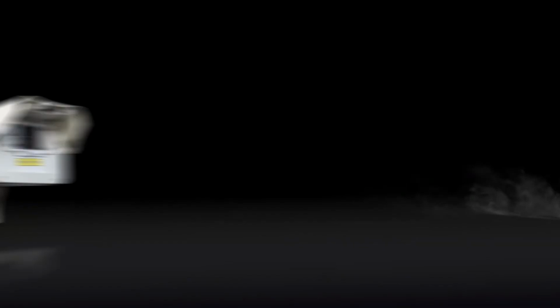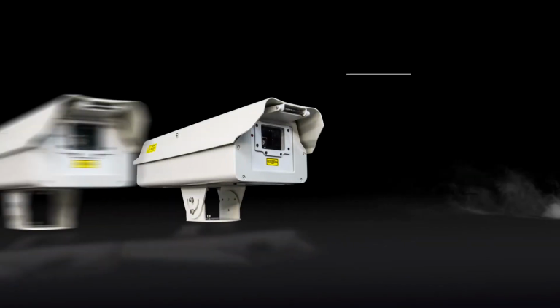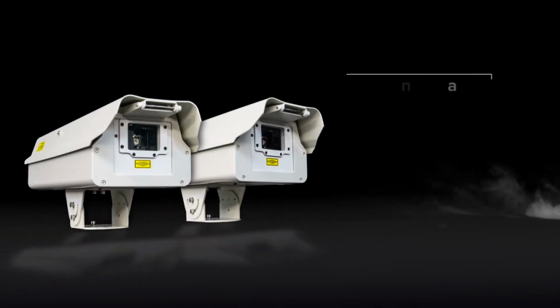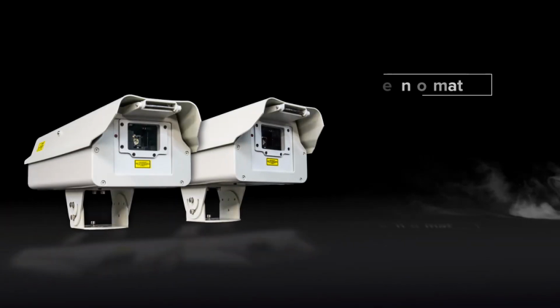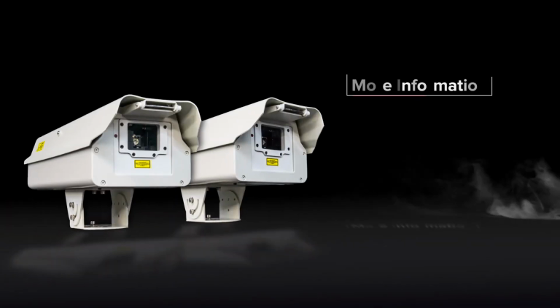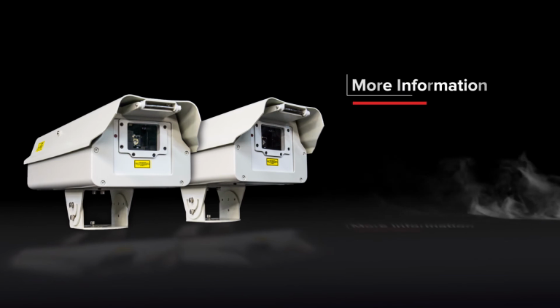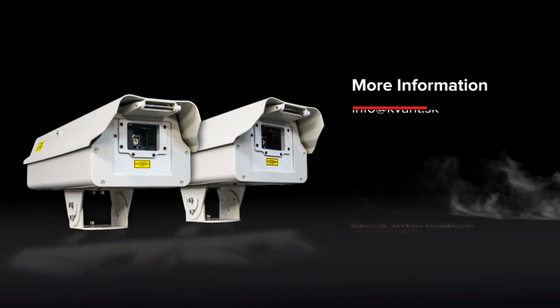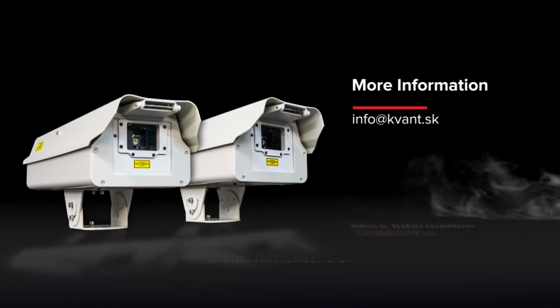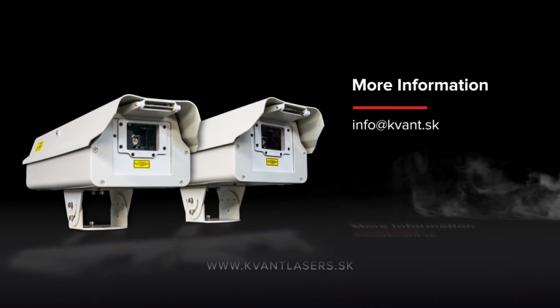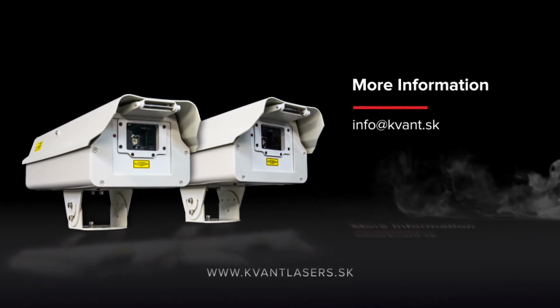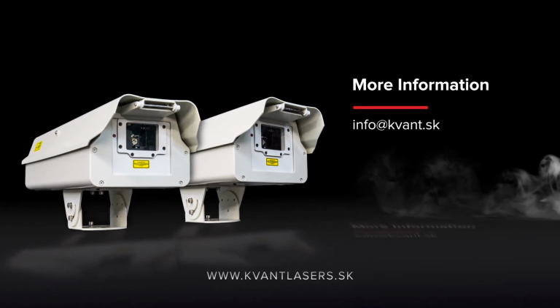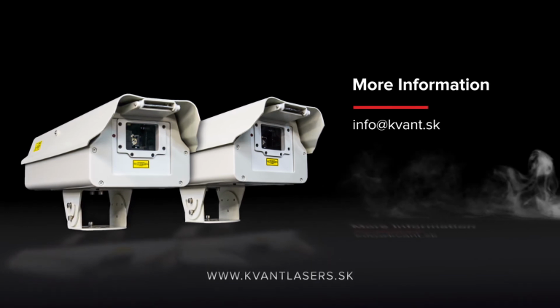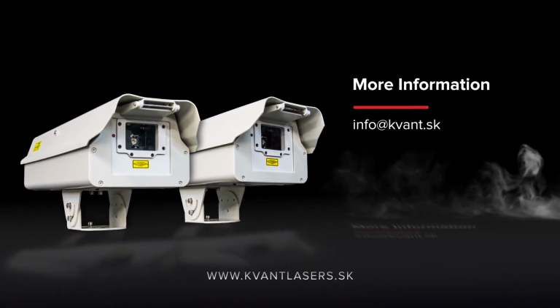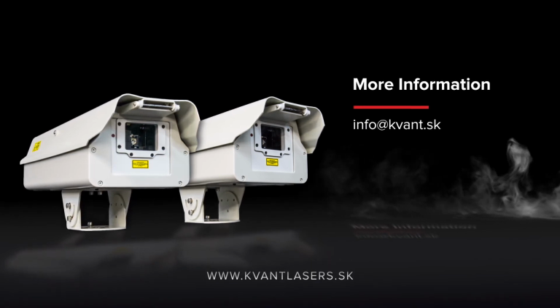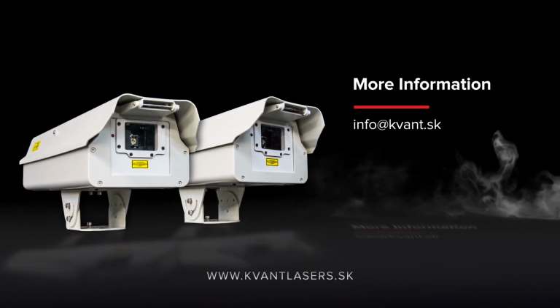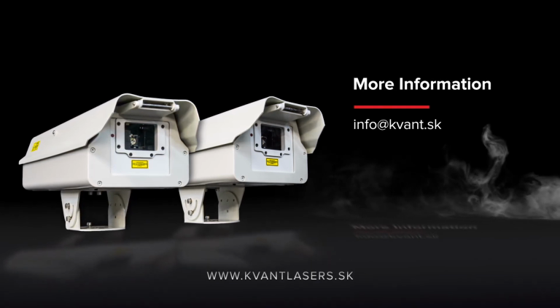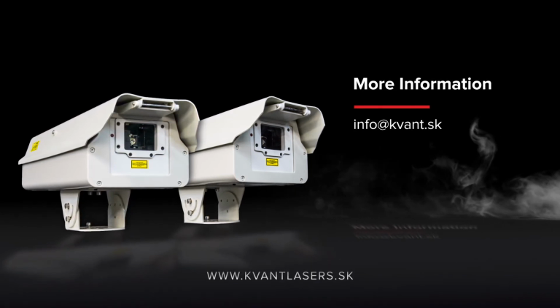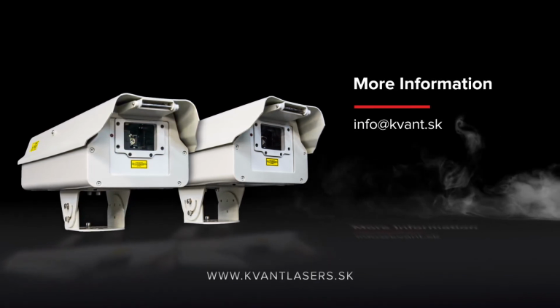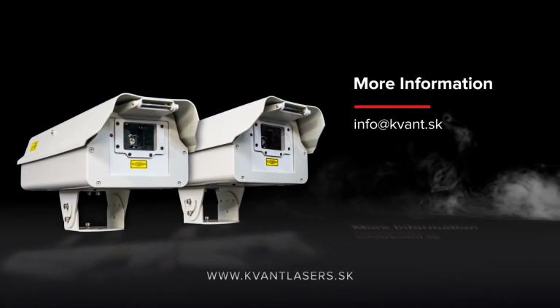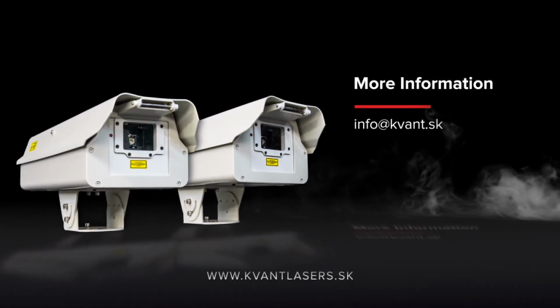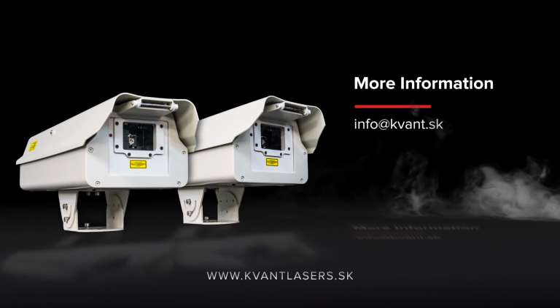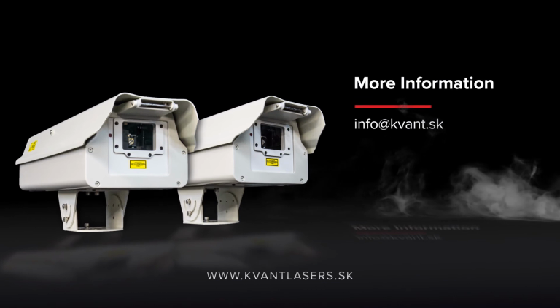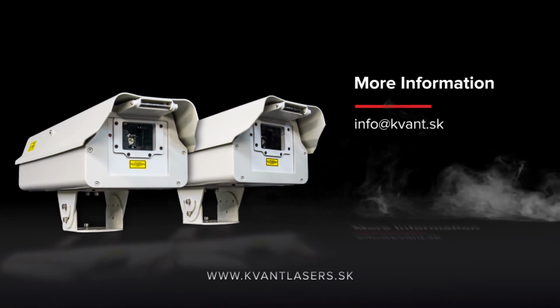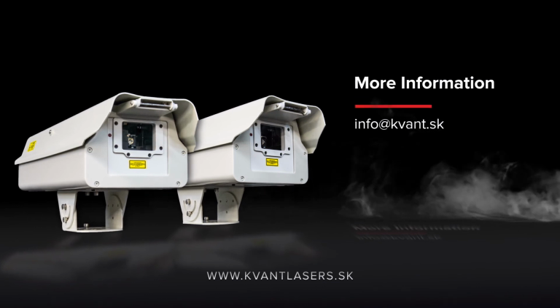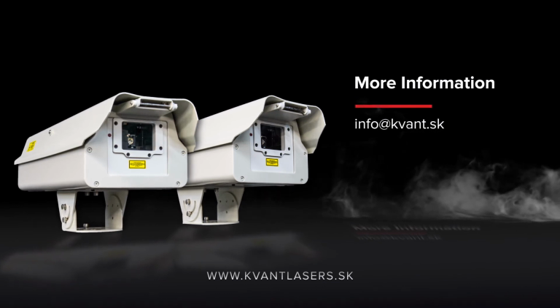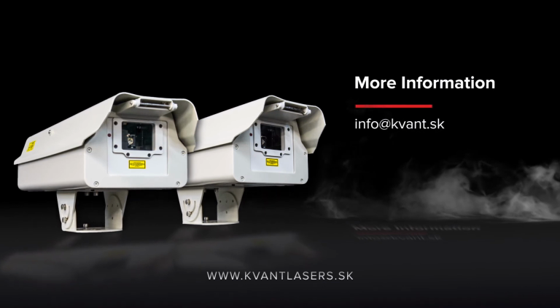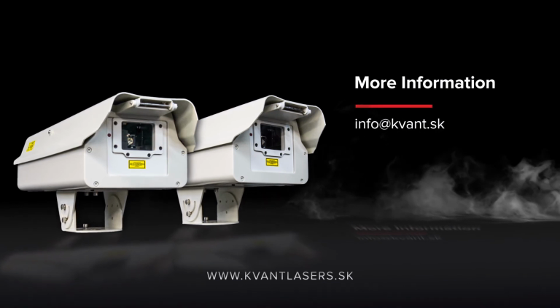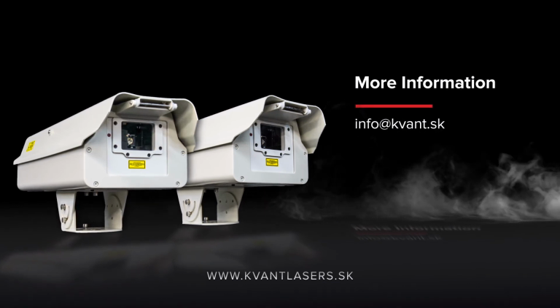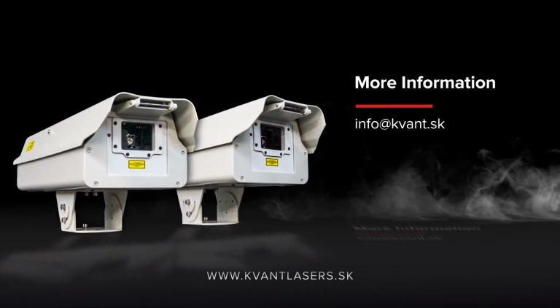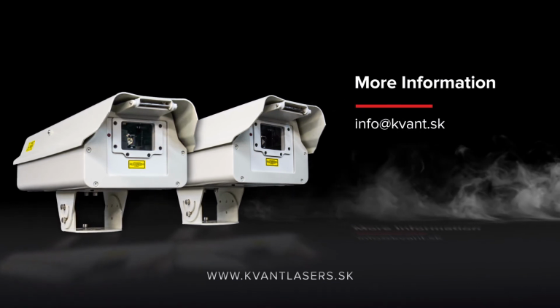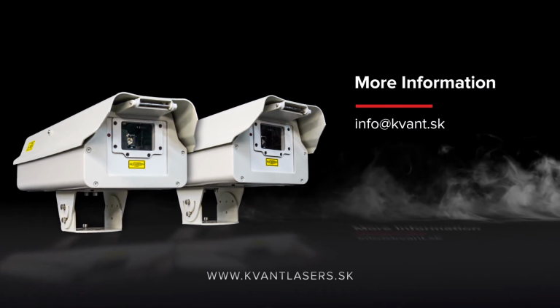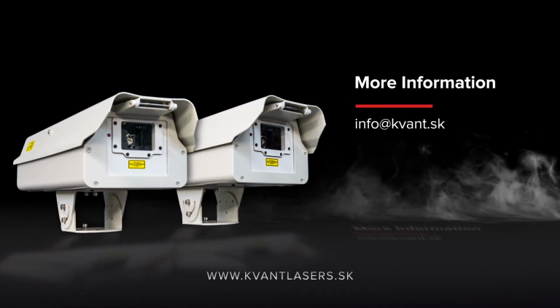To place an order or for more information, get in touch with one of the Covant distributors in your area. Alternatively, you can contact us directly.